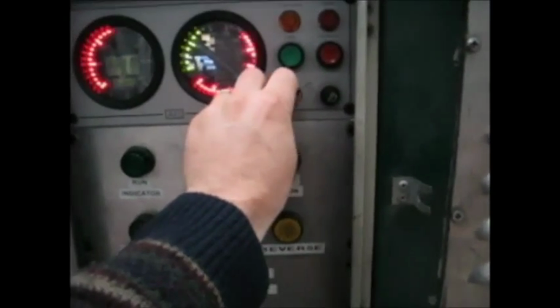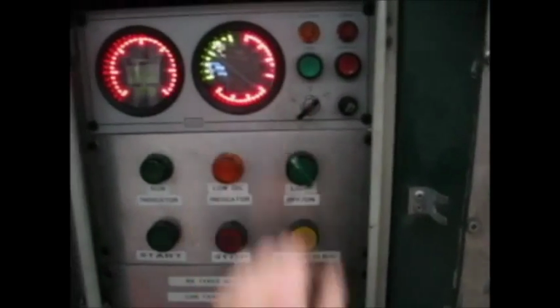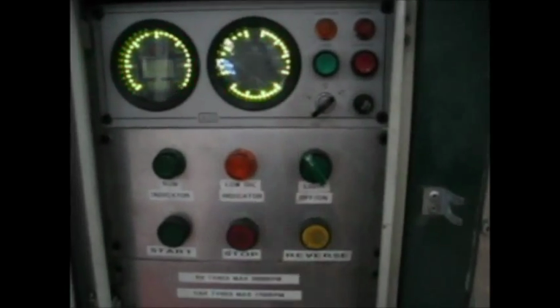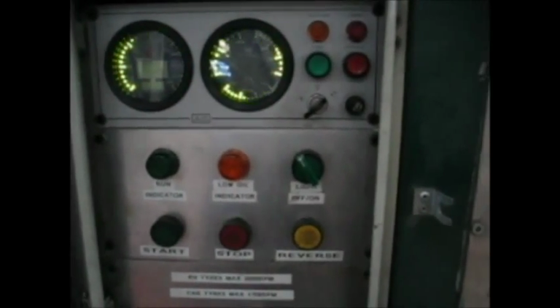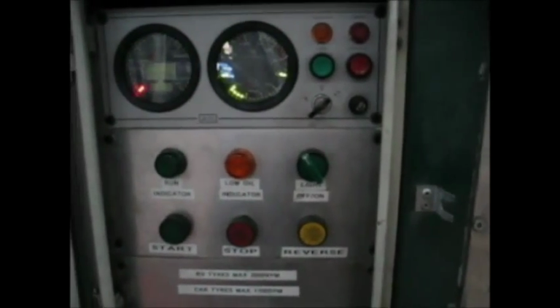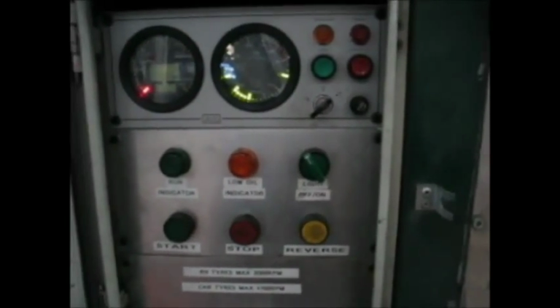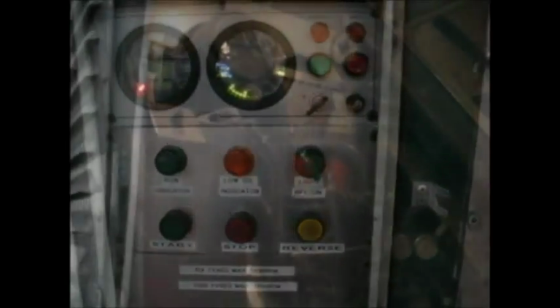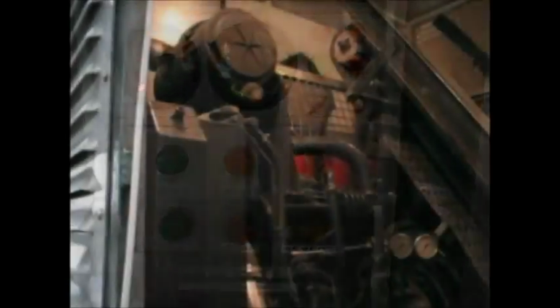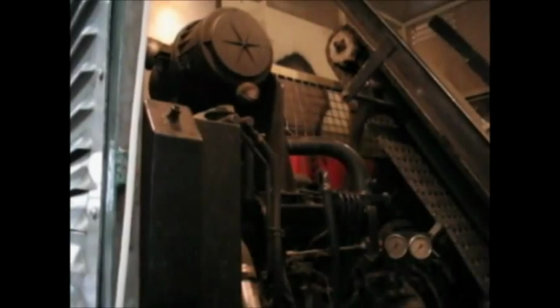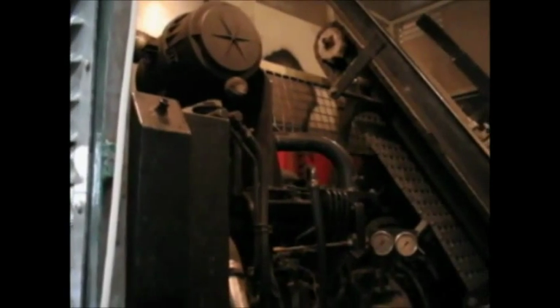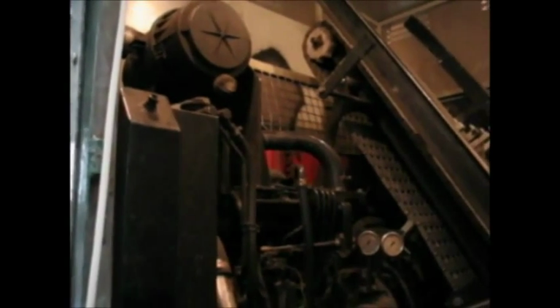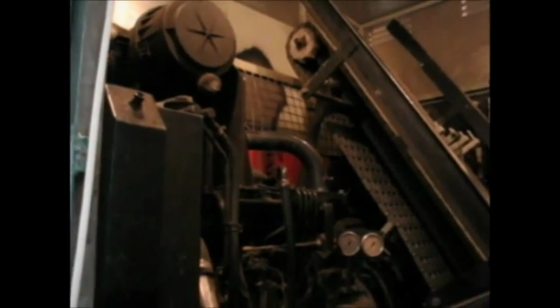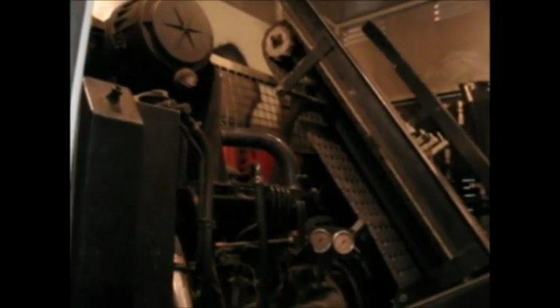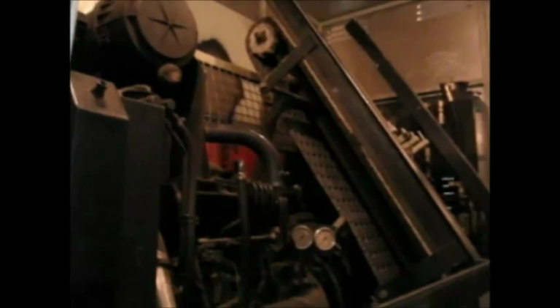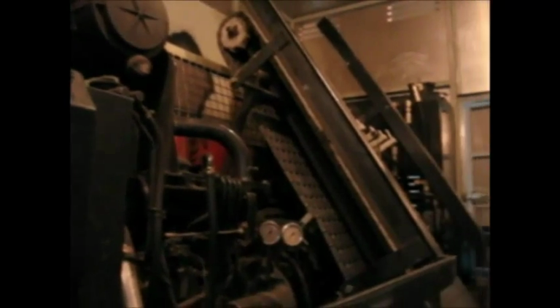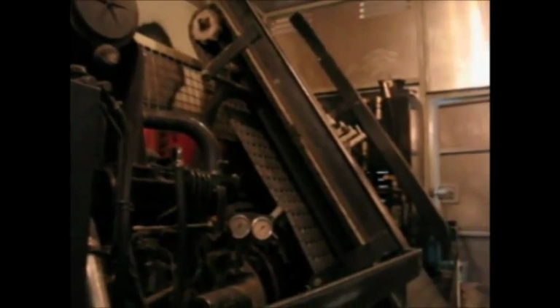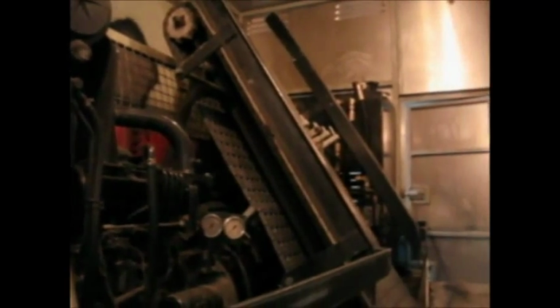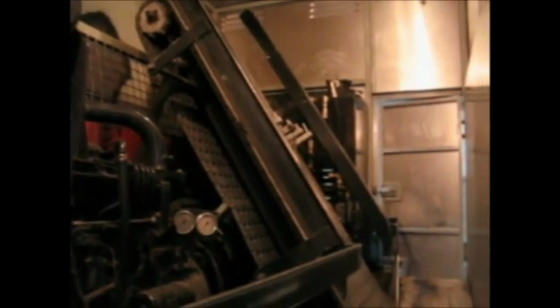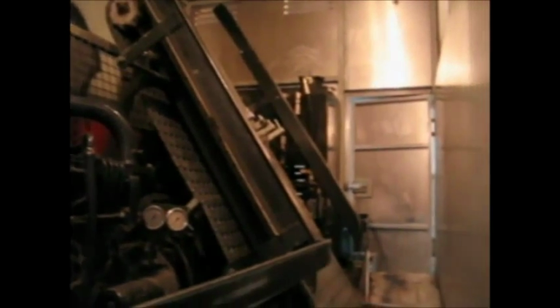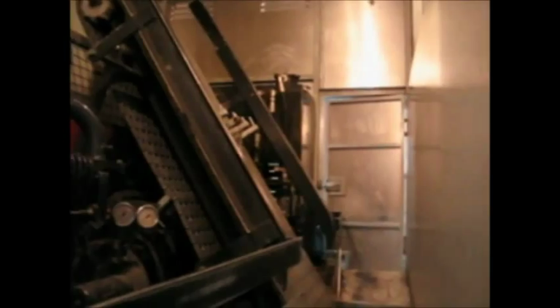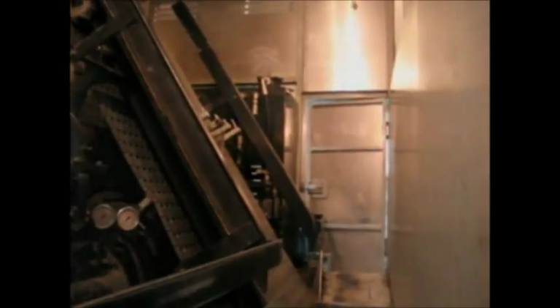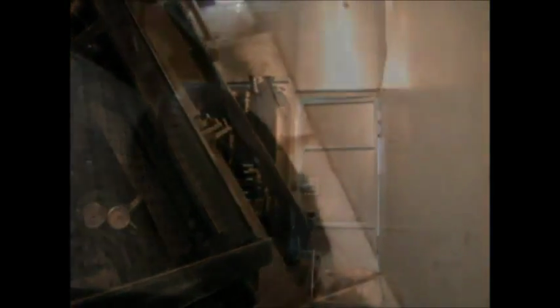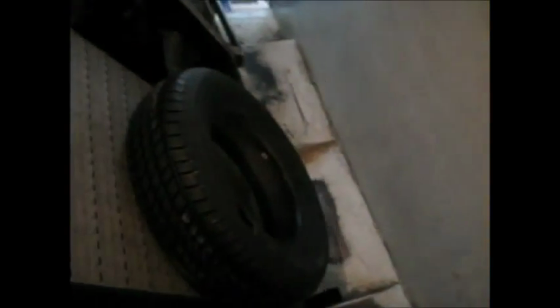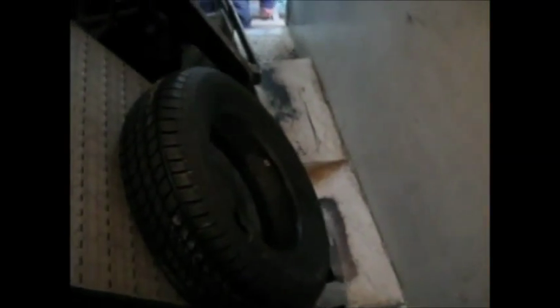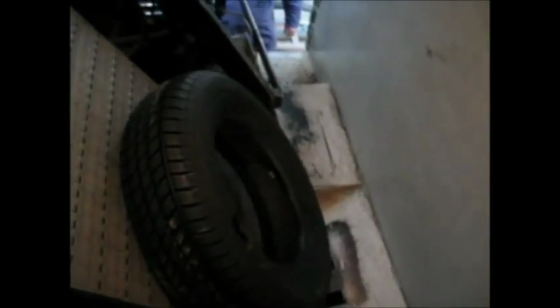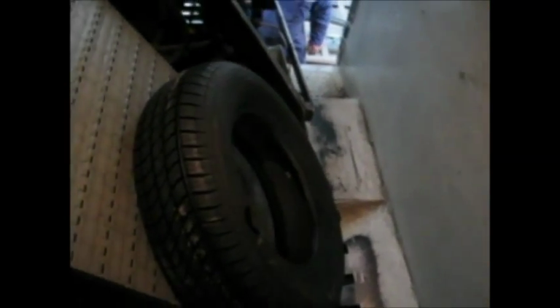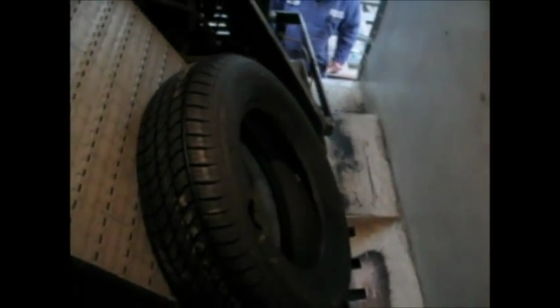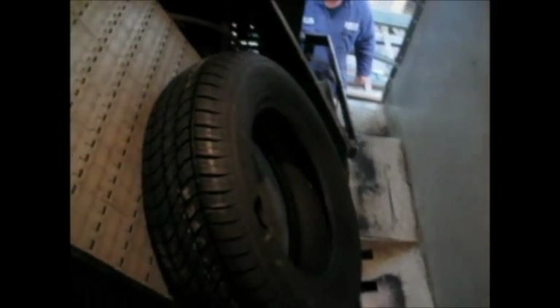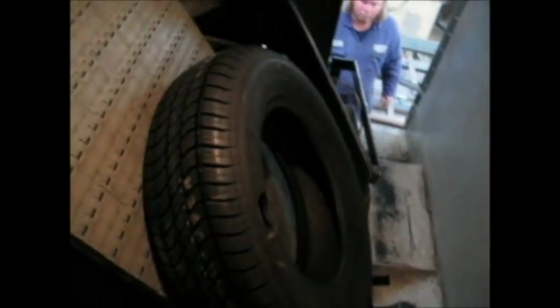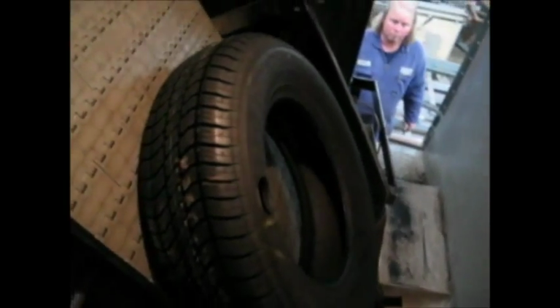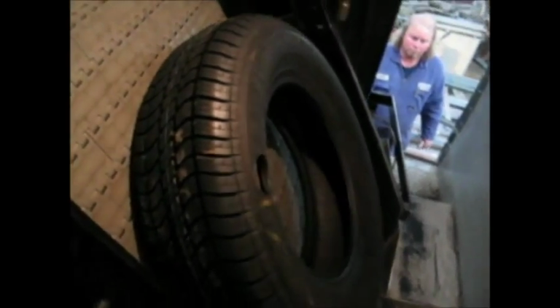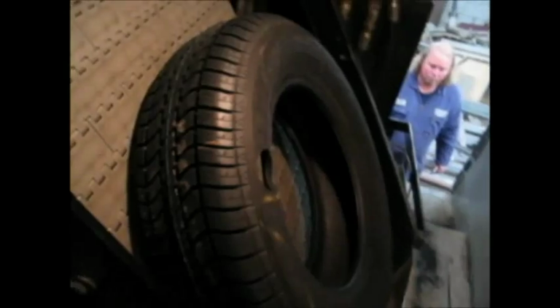Operator controls are very easy with electronic ignition and simple shredder controls. There is usually no need for the operator to enter into the truck while shredding, but the module is spacious with good ventilation and internal lighting.